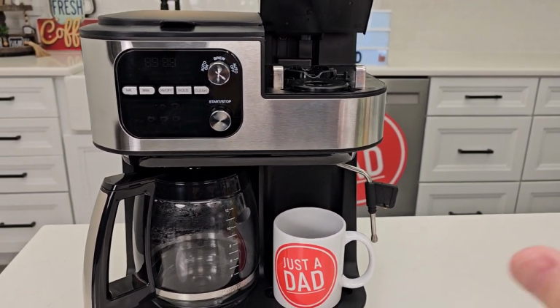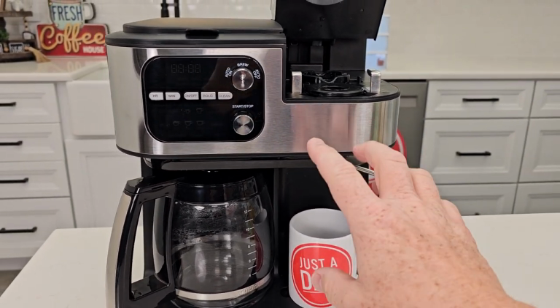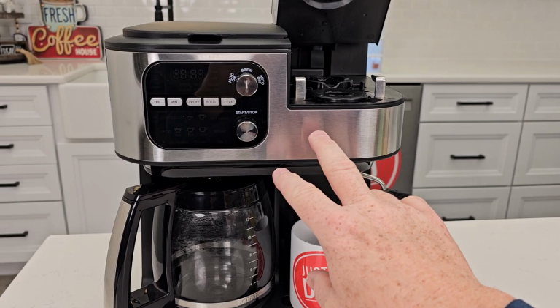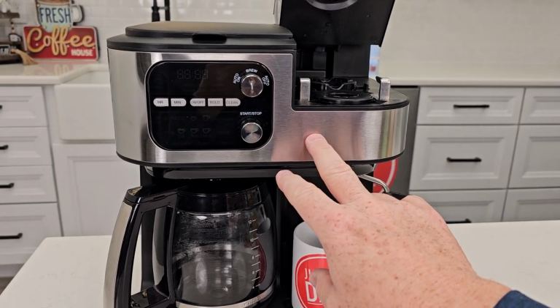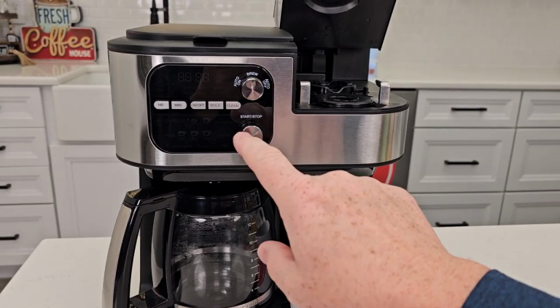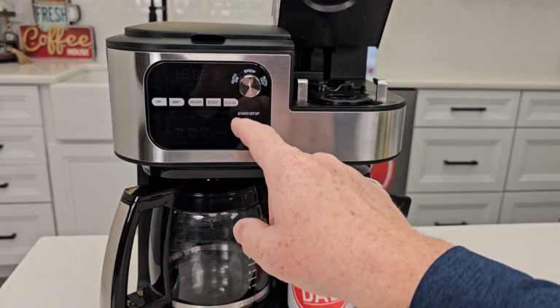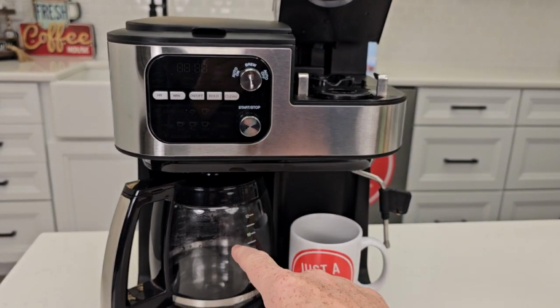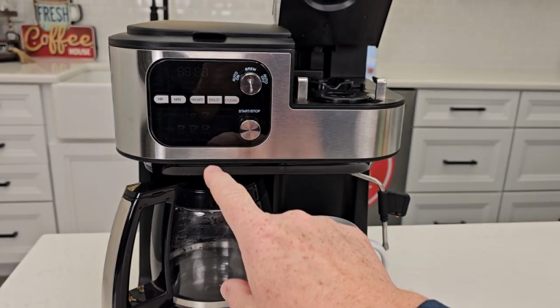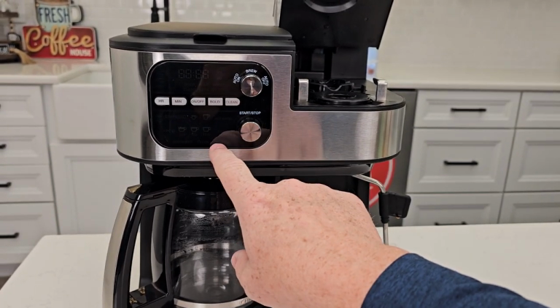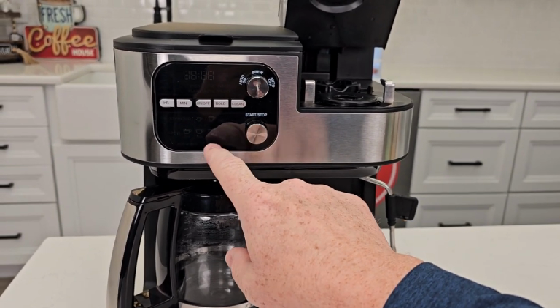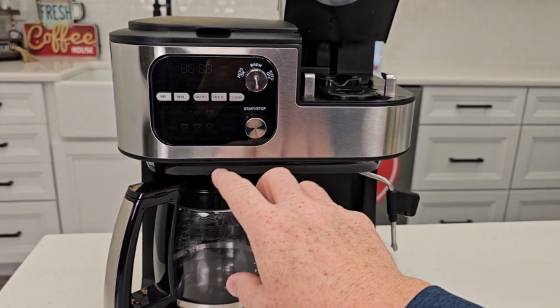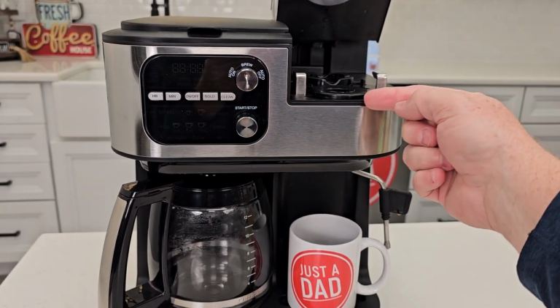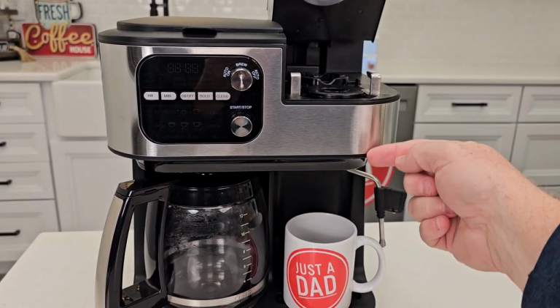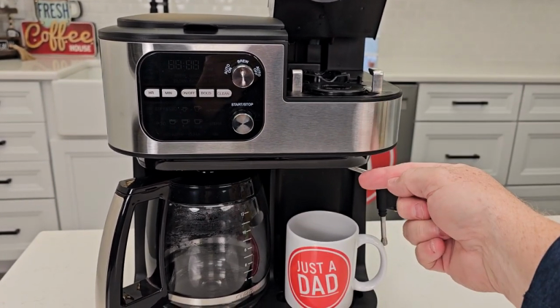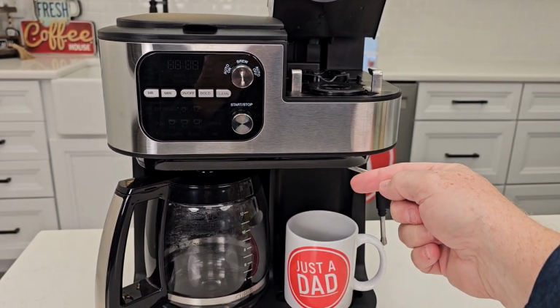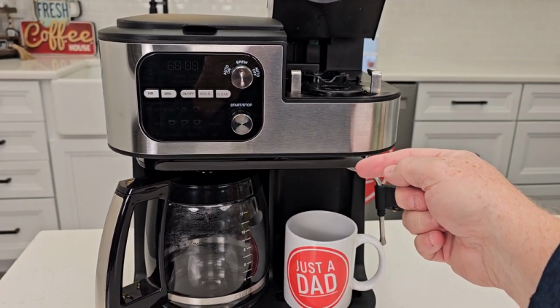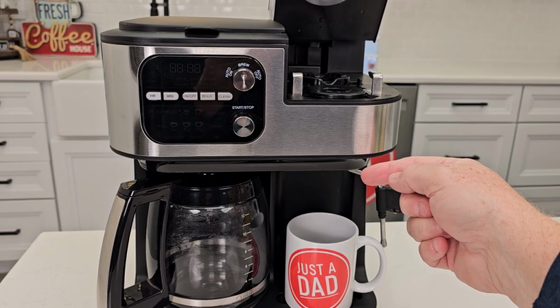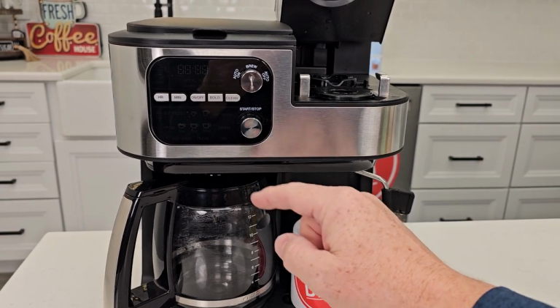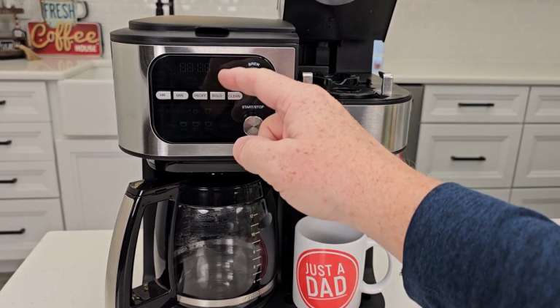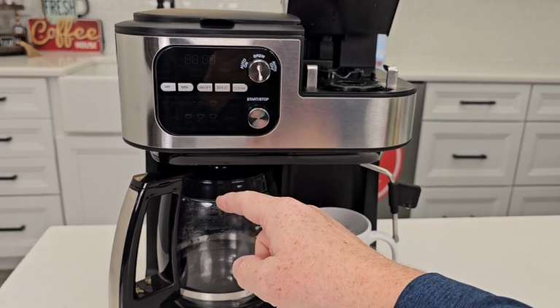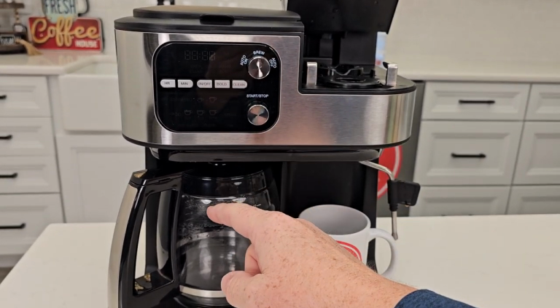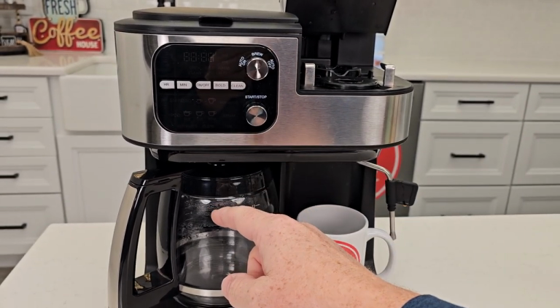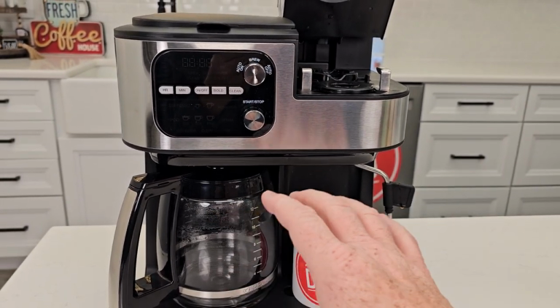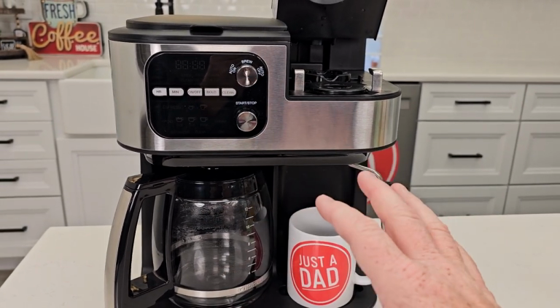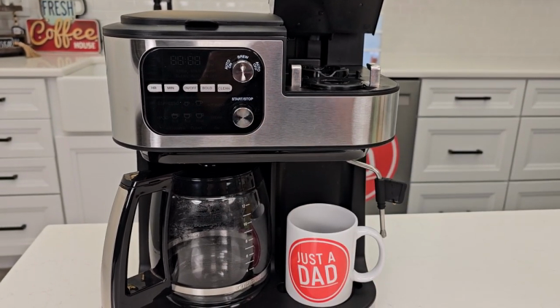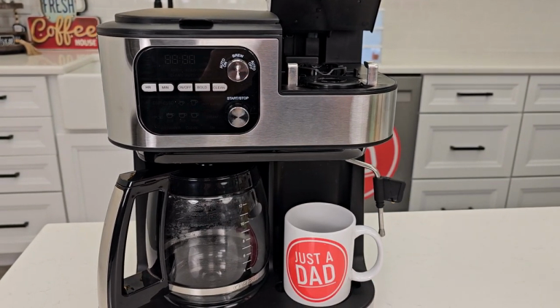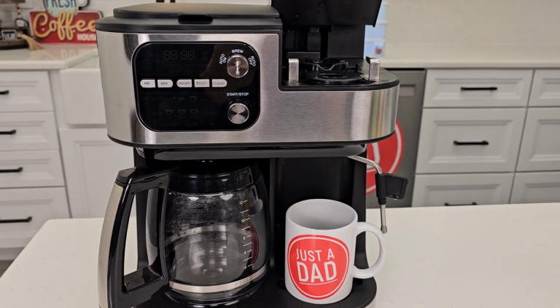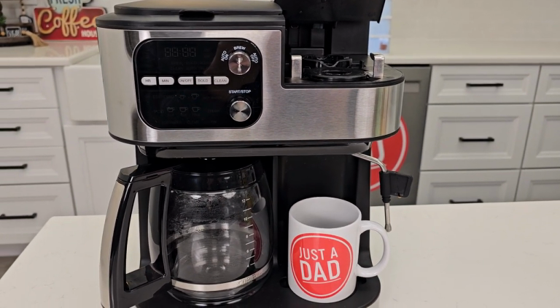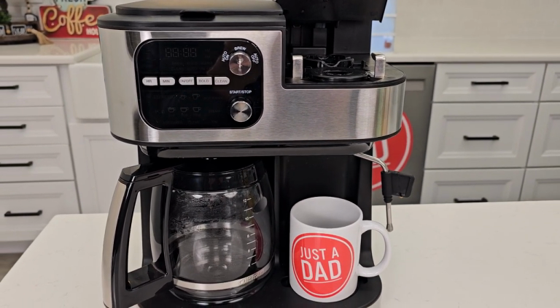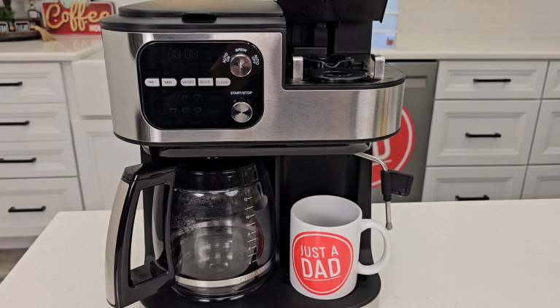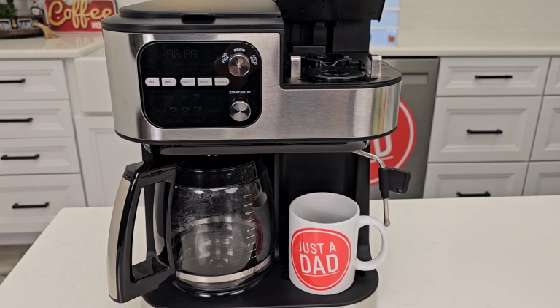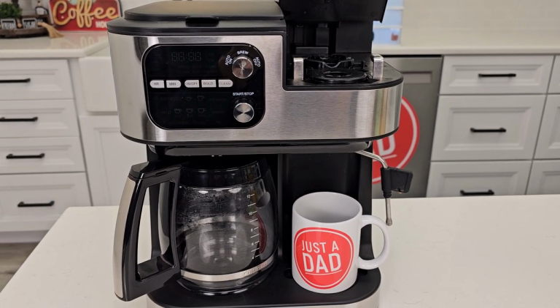I also have a separate video on how to fix it if your clean lights are on. You've got a clean light for the Nespresso side and a clean light for the coffee maker side. I've got a video to show you how to descale it to get those clean lights to go out.